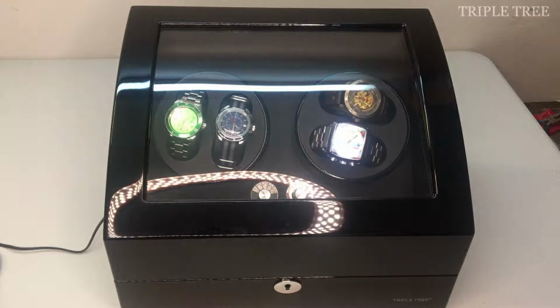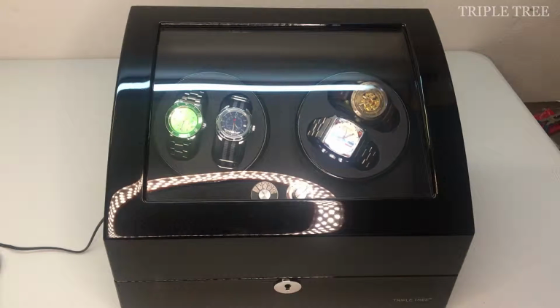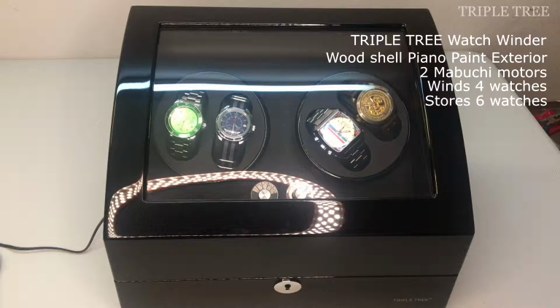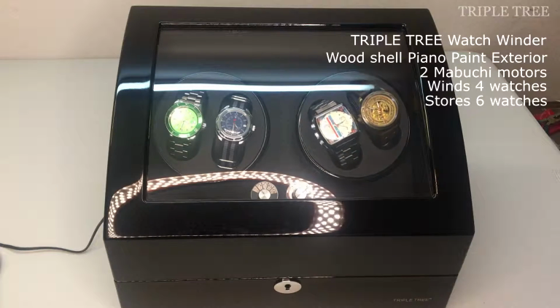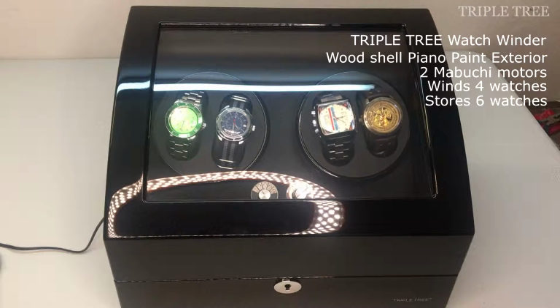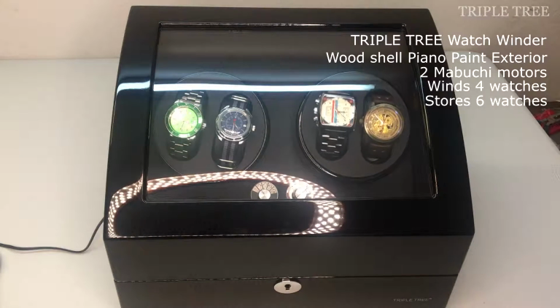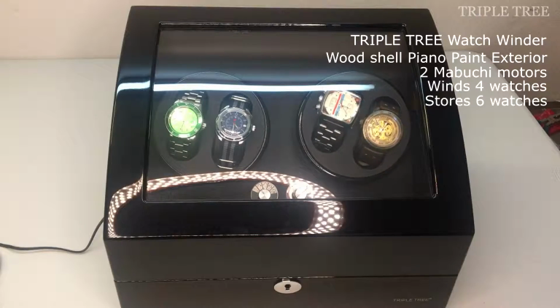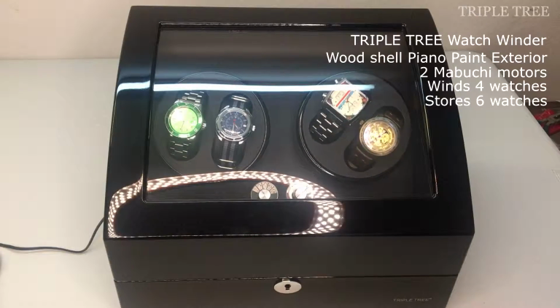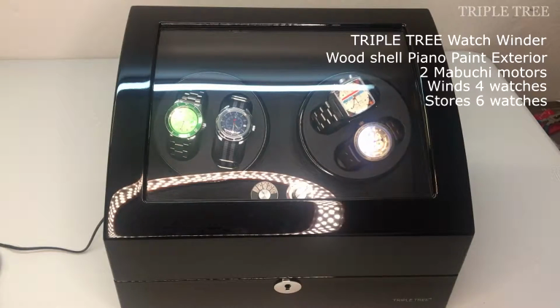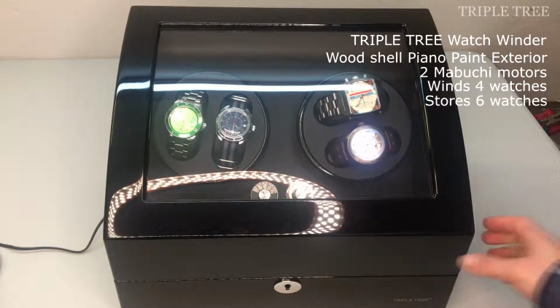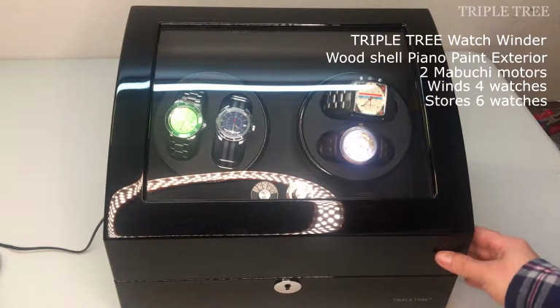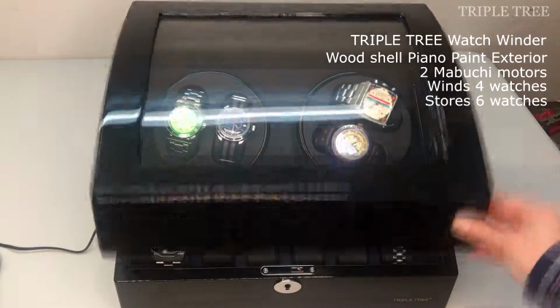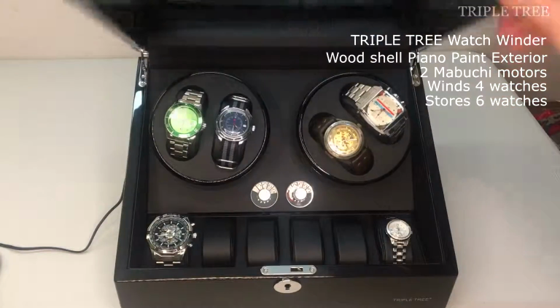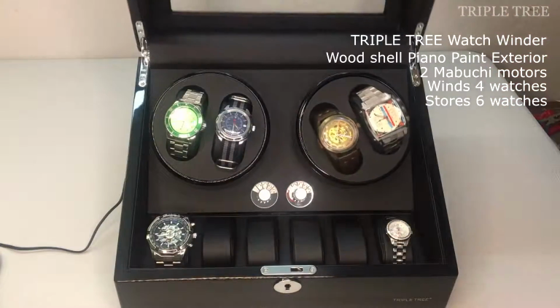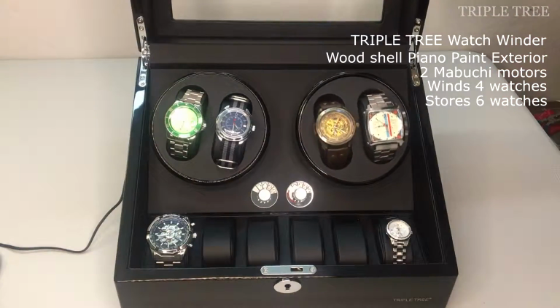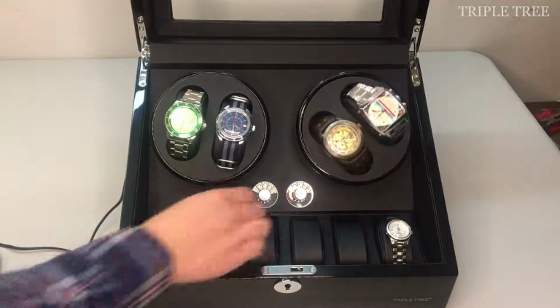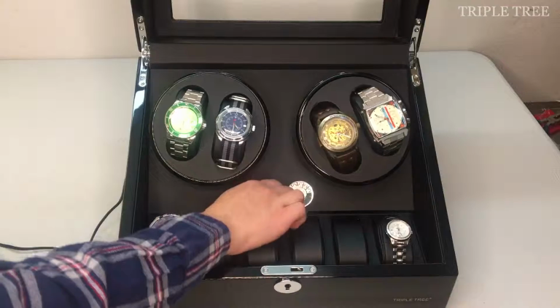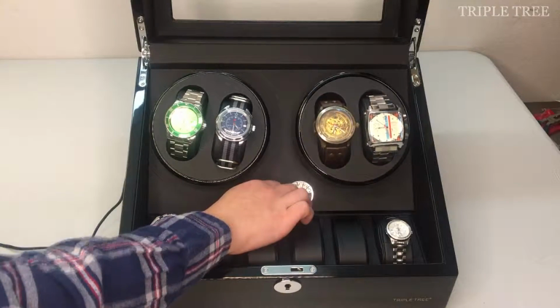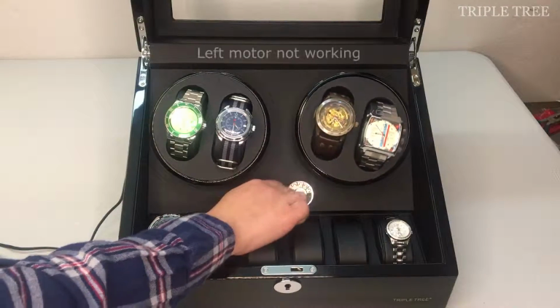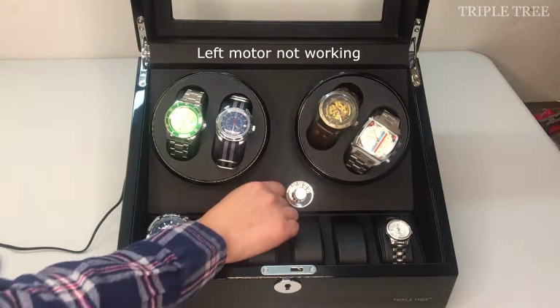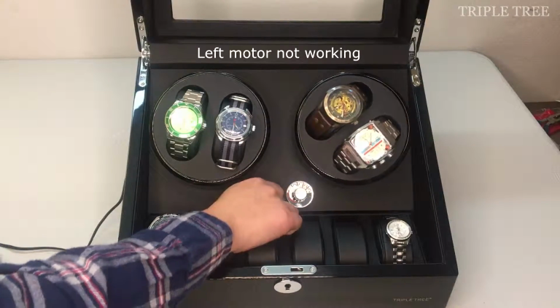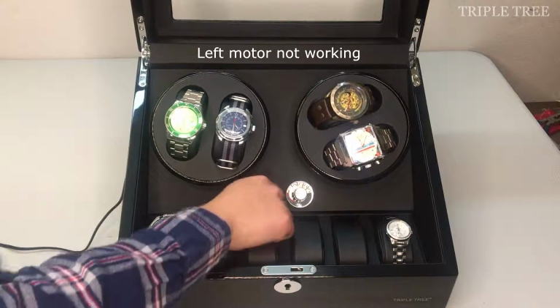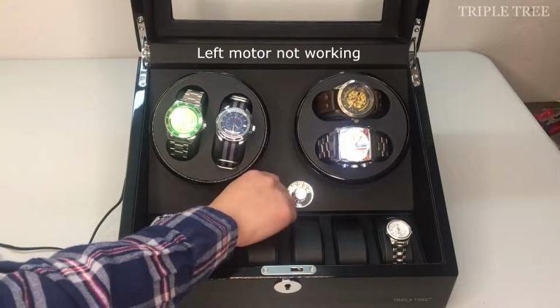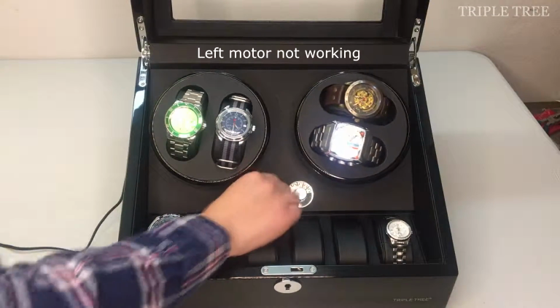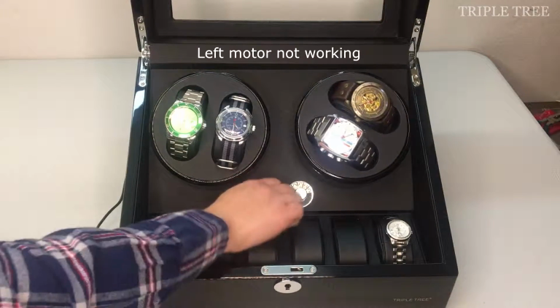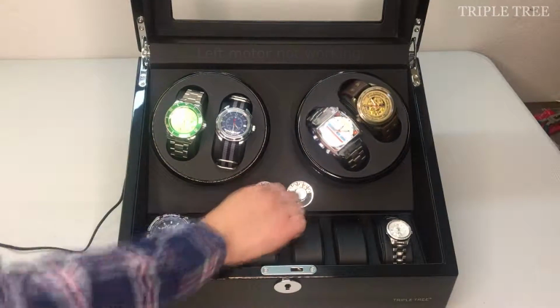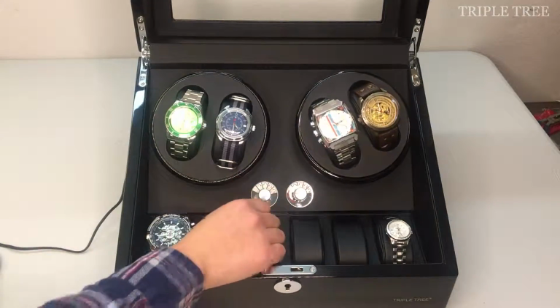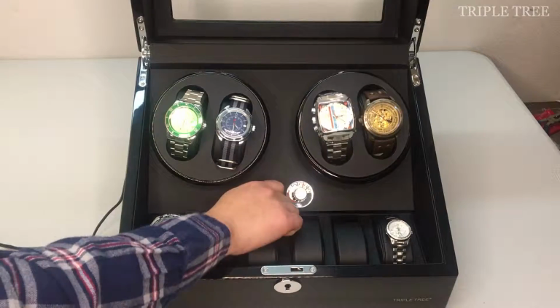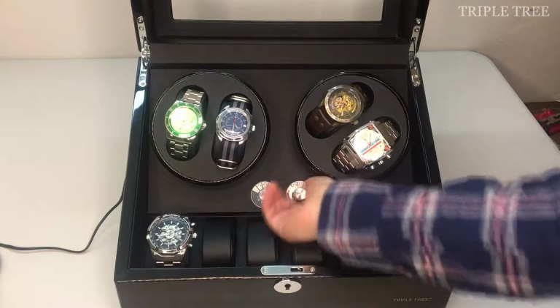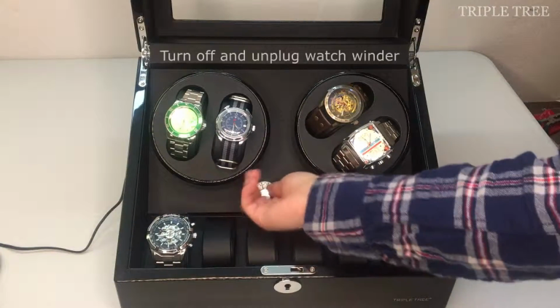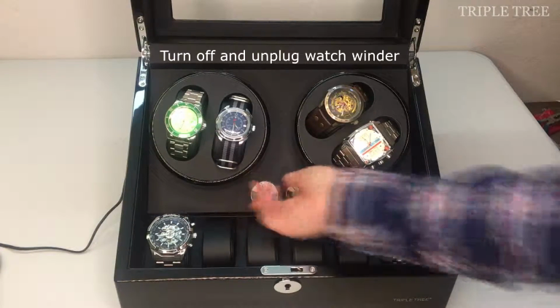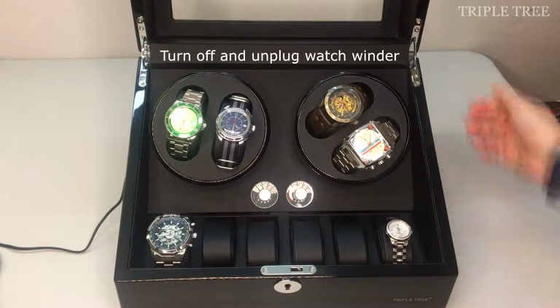The model we have here is a TripleTree watch winder with a wood shell piano paint exterior. It has two Mabuchi motors, can wind four watches, and store six watches. As you can see, the left motor is not working, so we have to take it out and replace it with a new one.